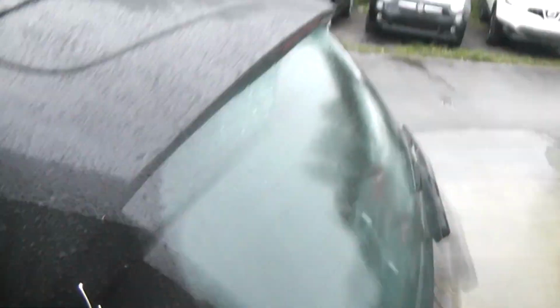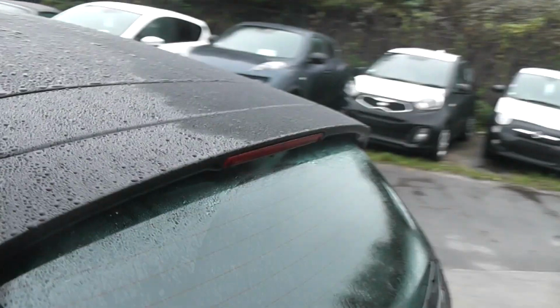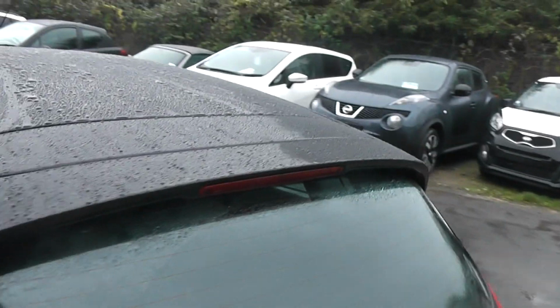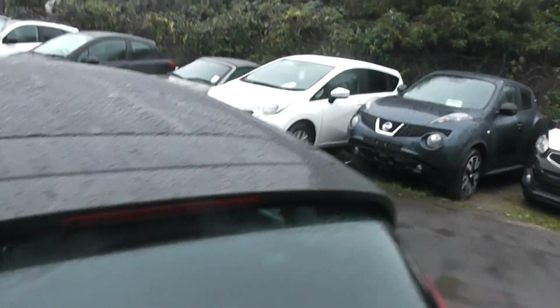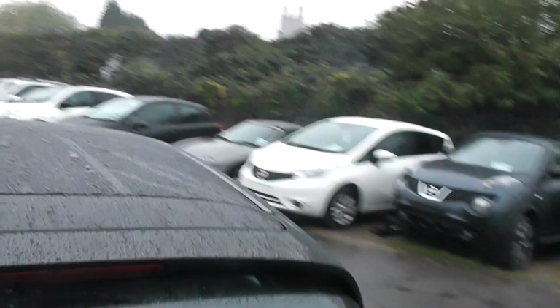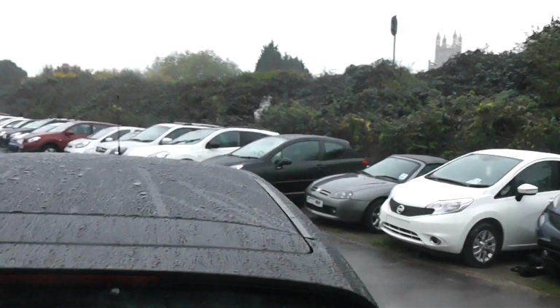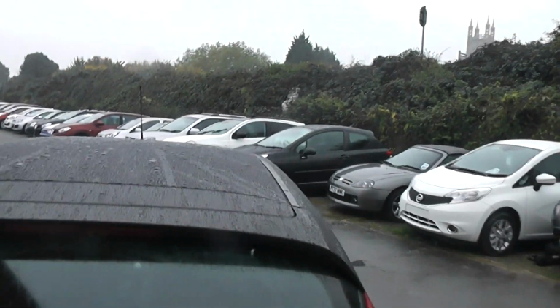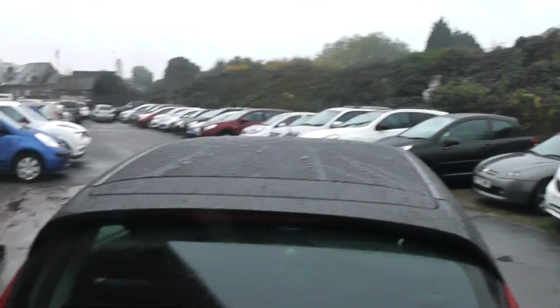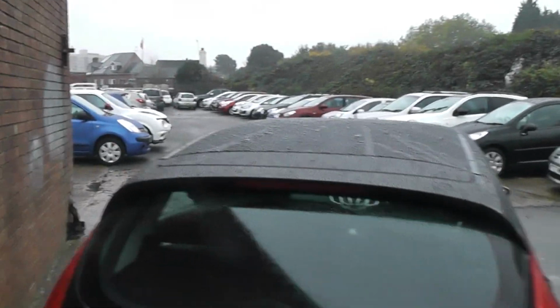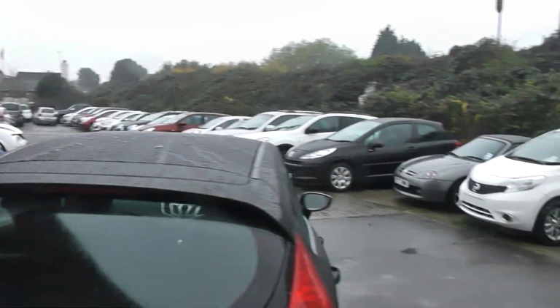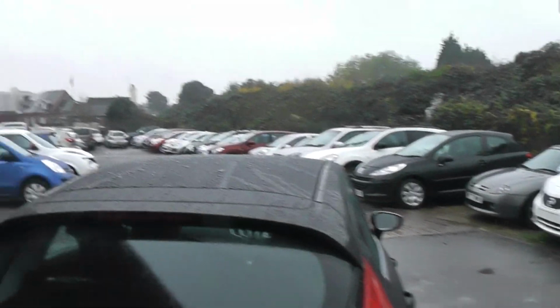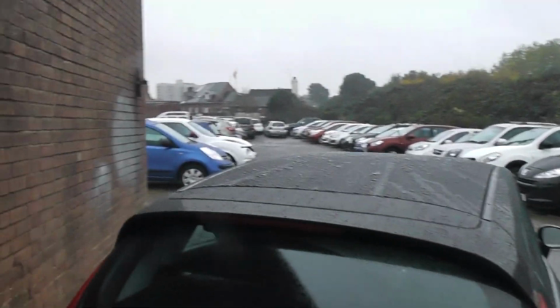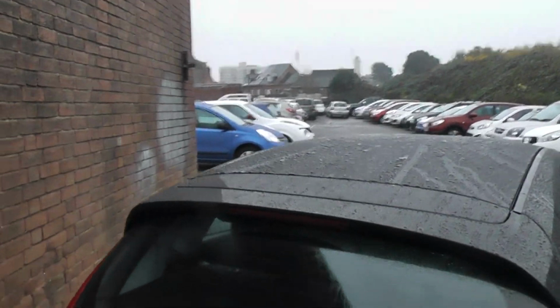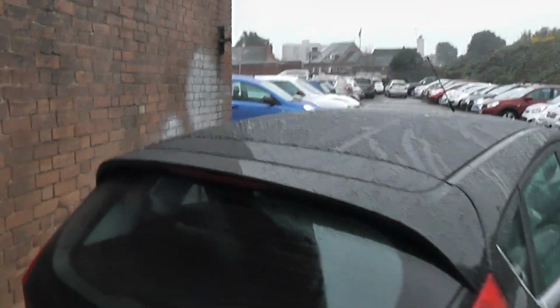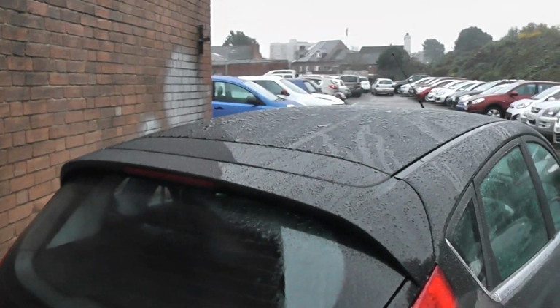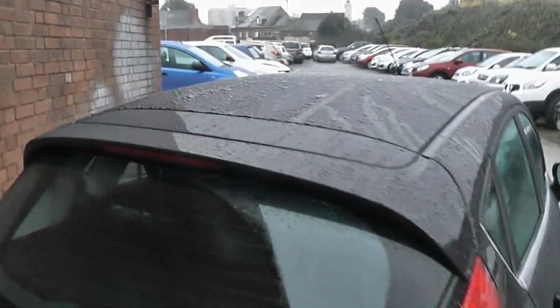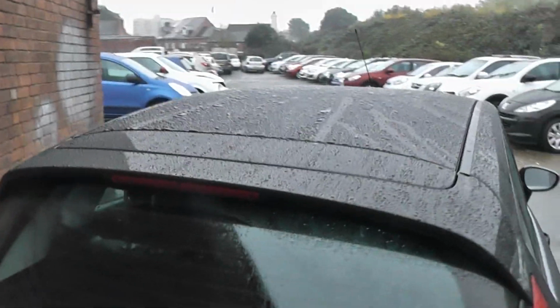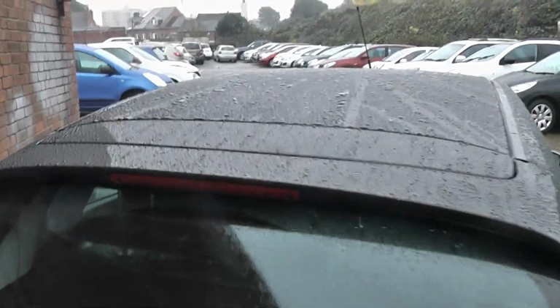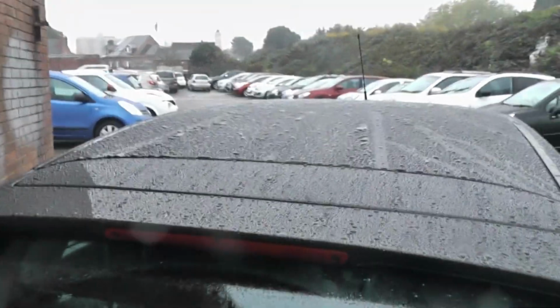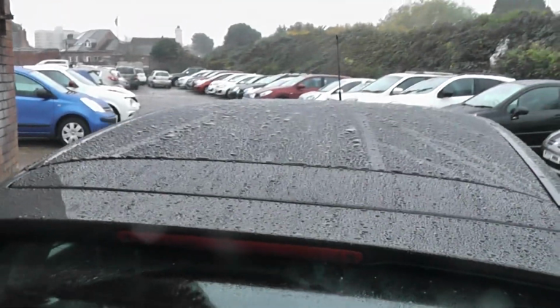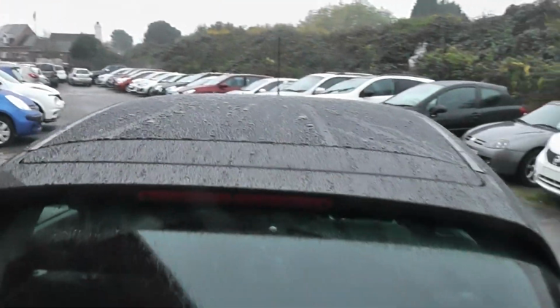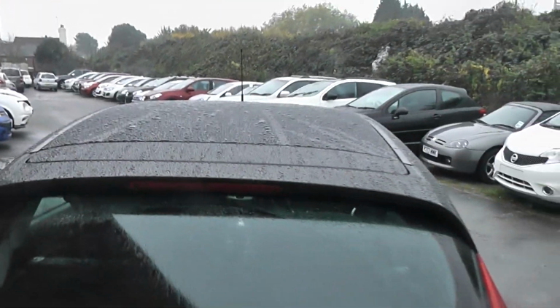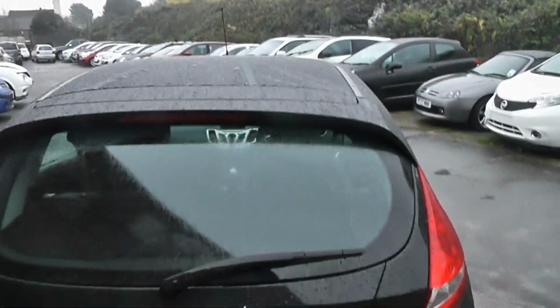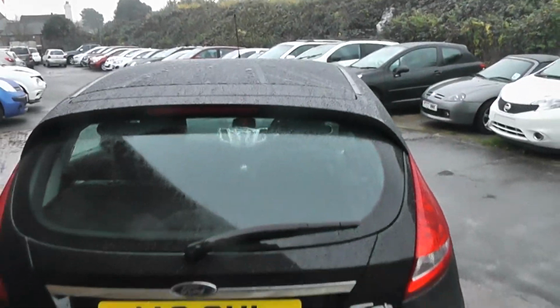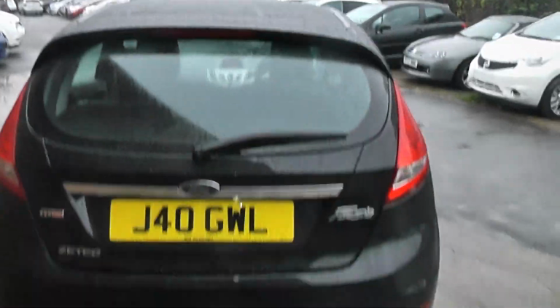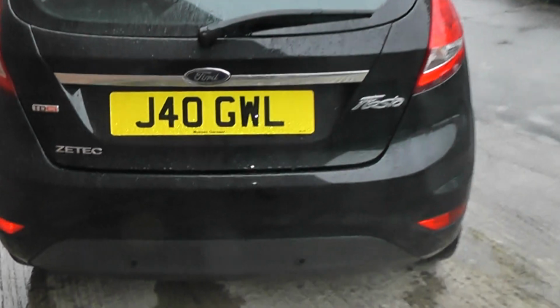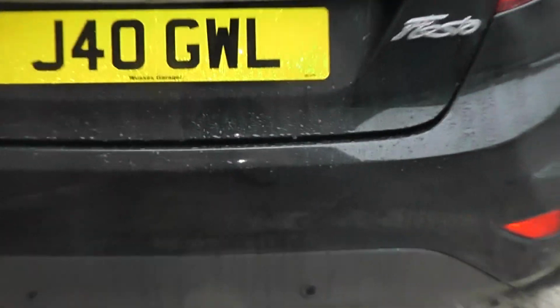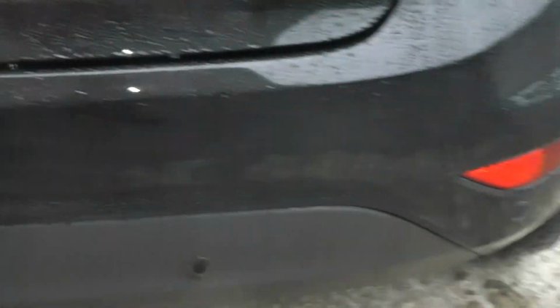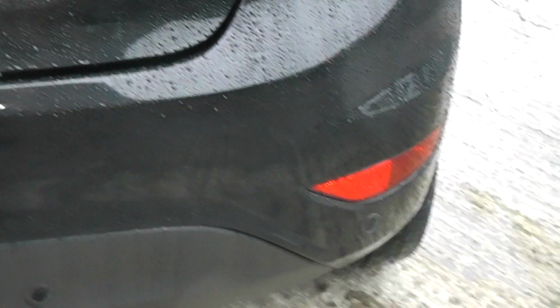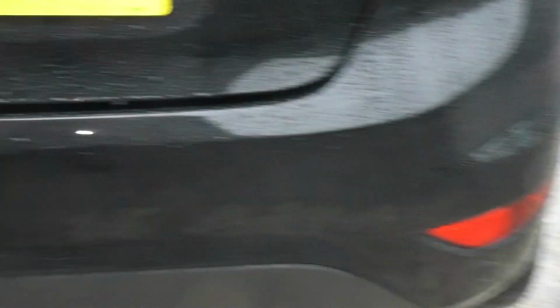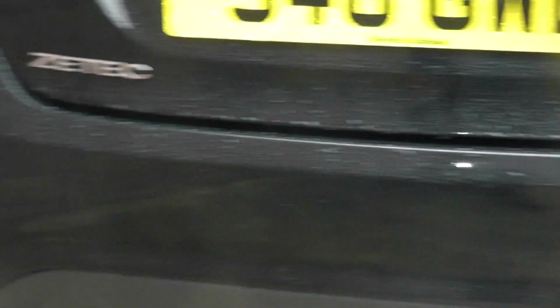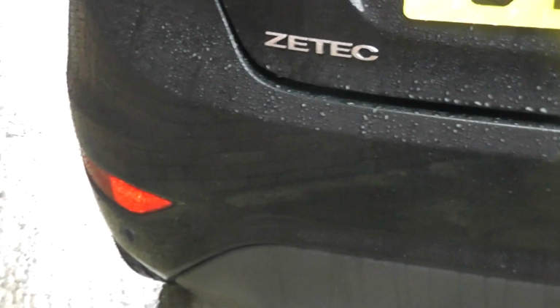Coming round to the back, this car features a lovely sporty look, and underneath that you have your high level third brake light as well. Just on your rear bumper are your rear parking sensors.